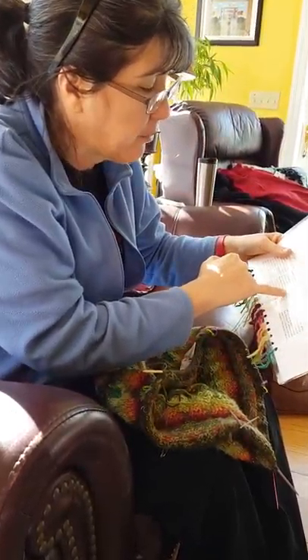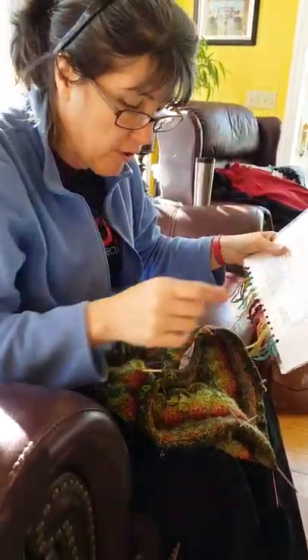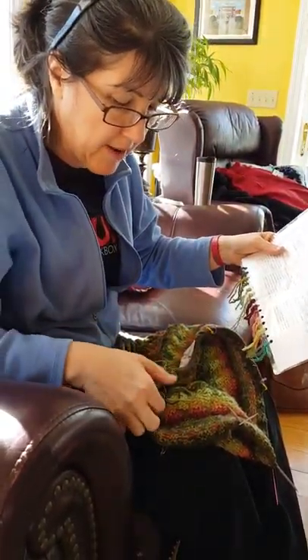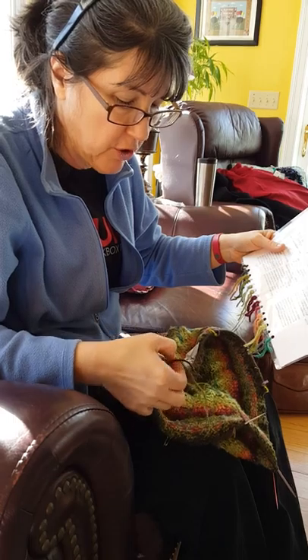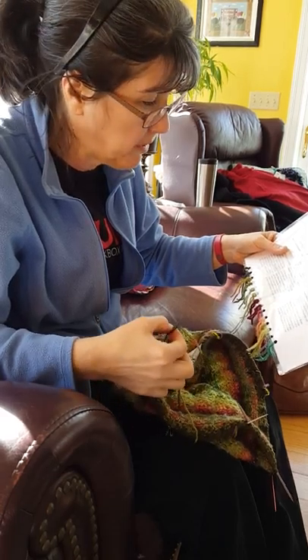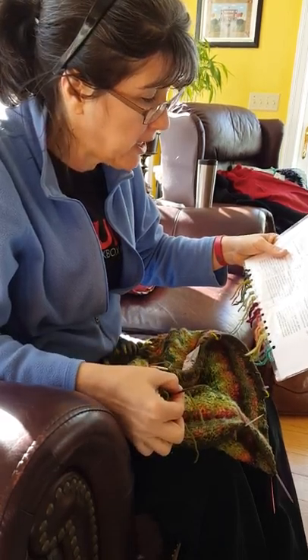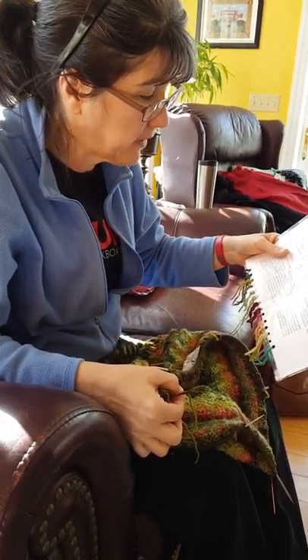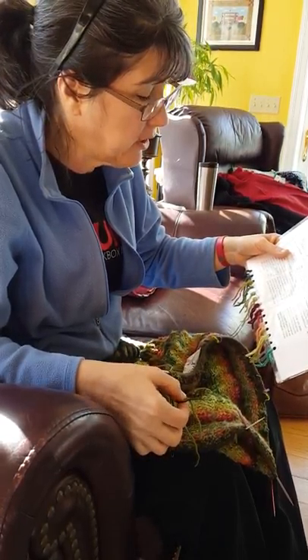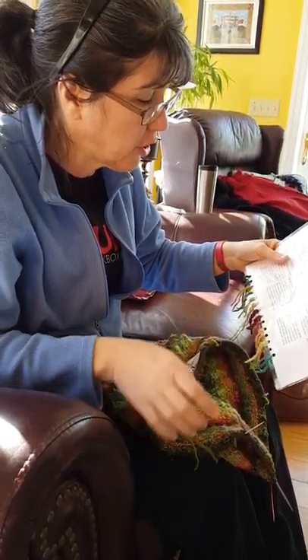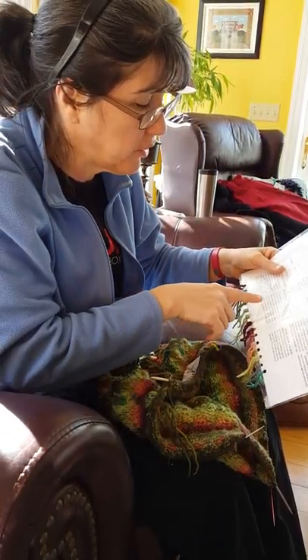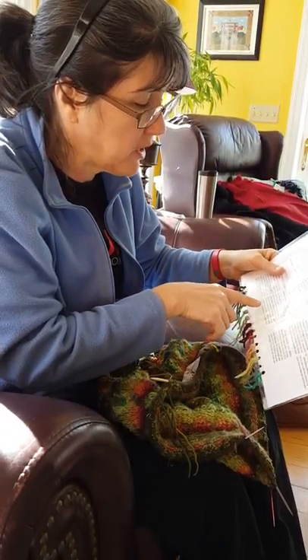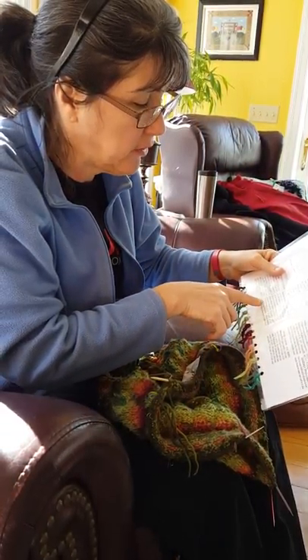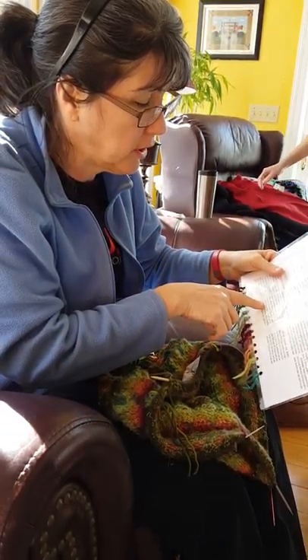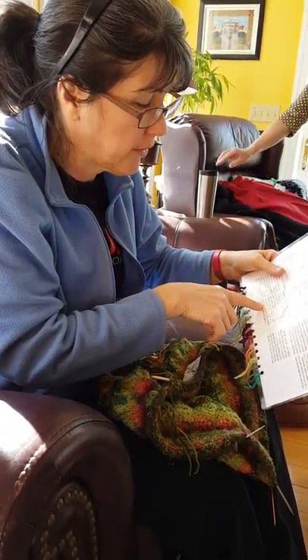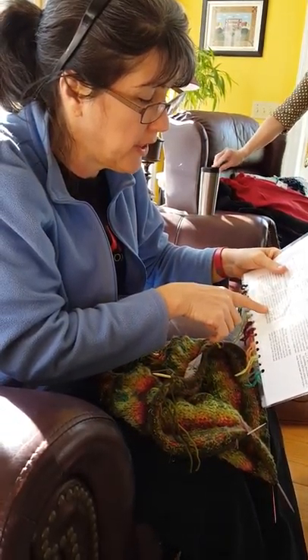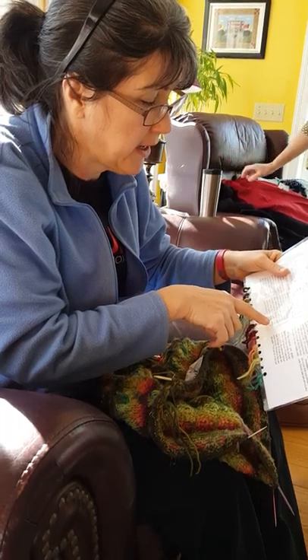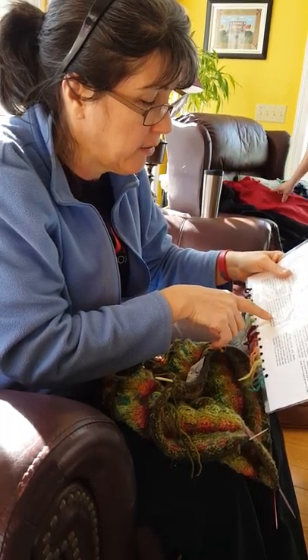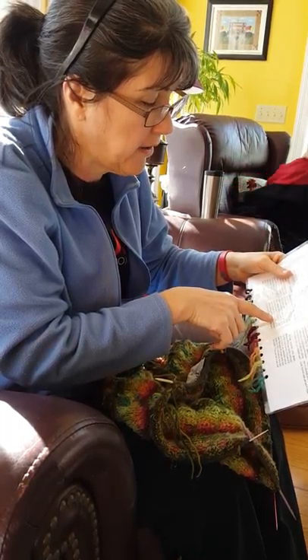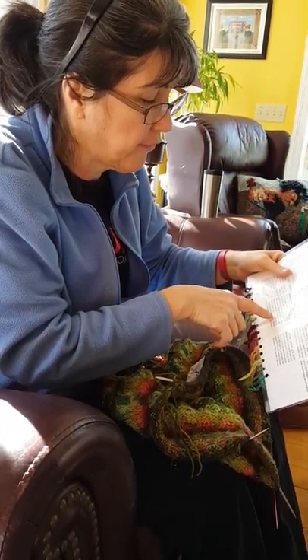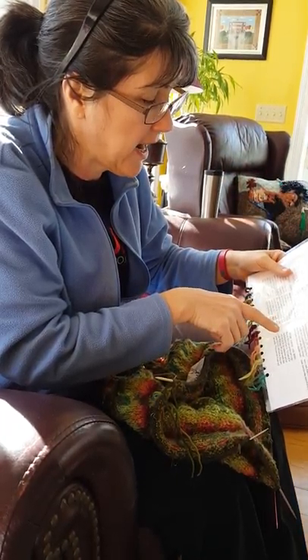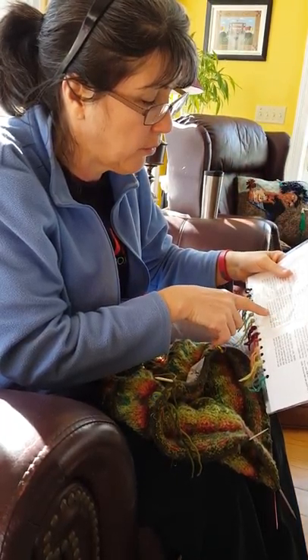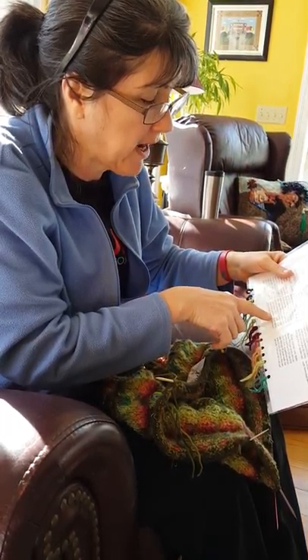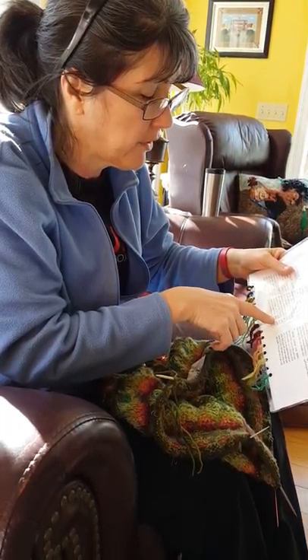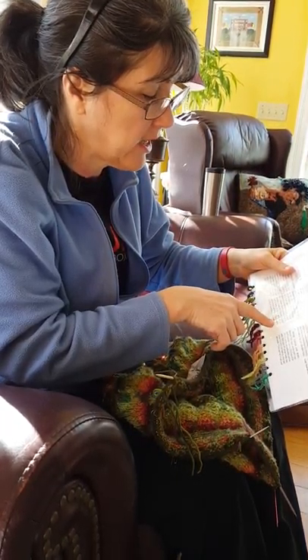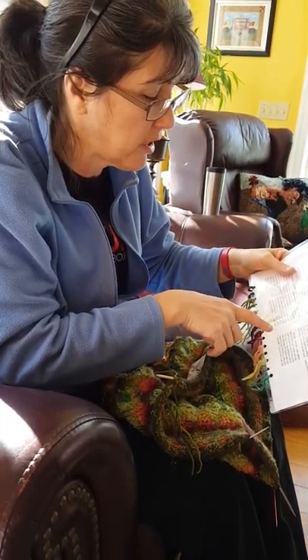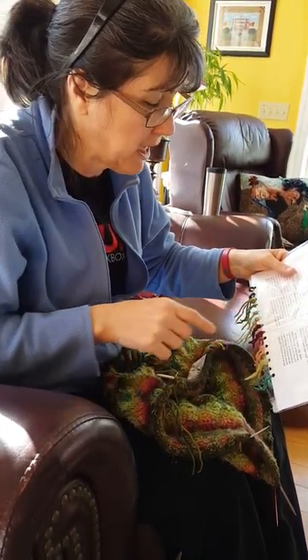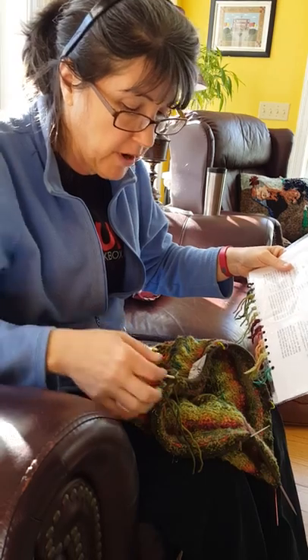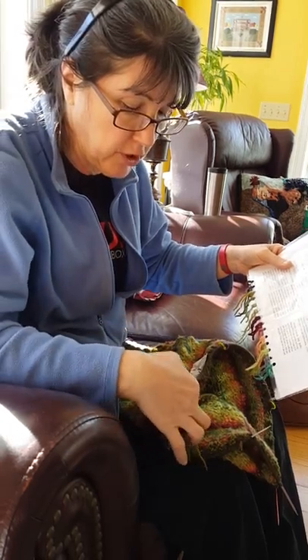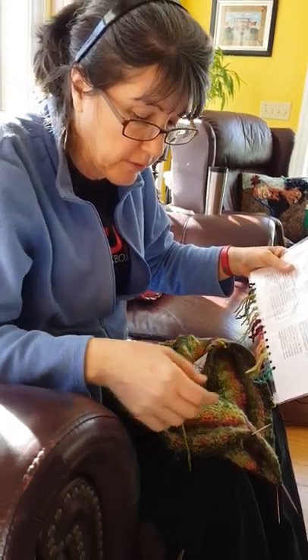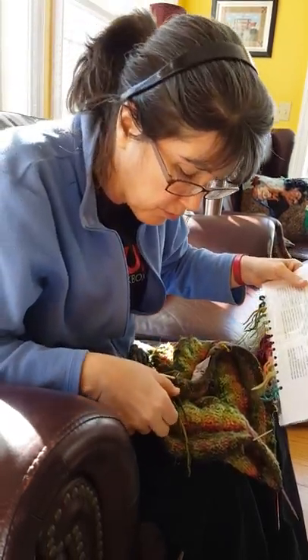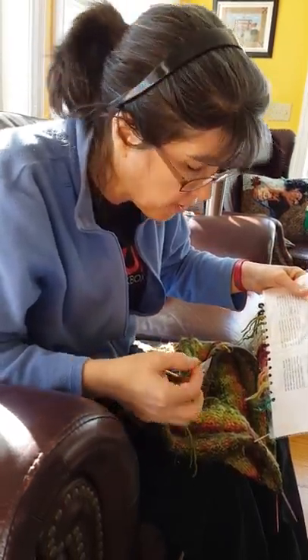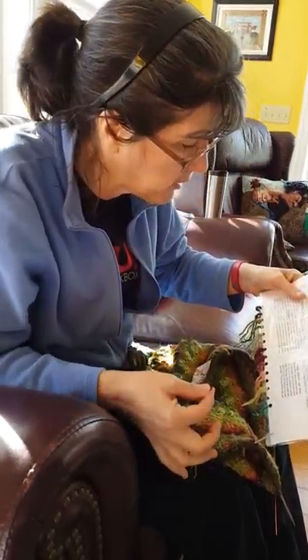Break yarn, so that means the yarn is going to be right here. Short rows are basically used to lower the front neck, and we're working back and forth and stopping, starting at the beginning of the round, which is where this broken yarn is.